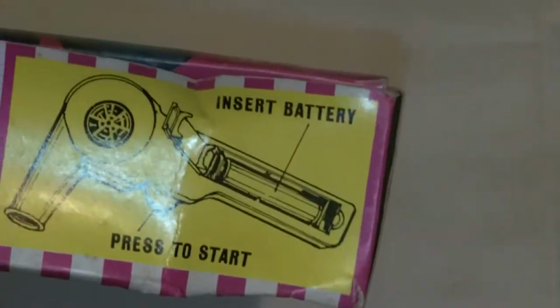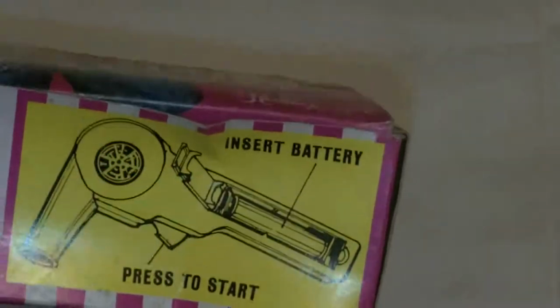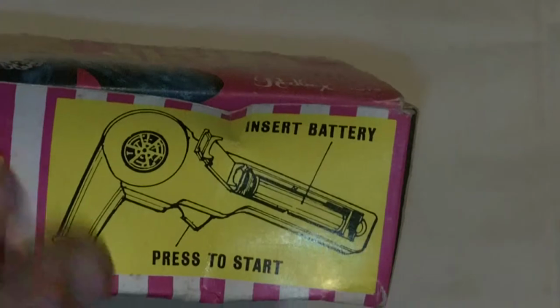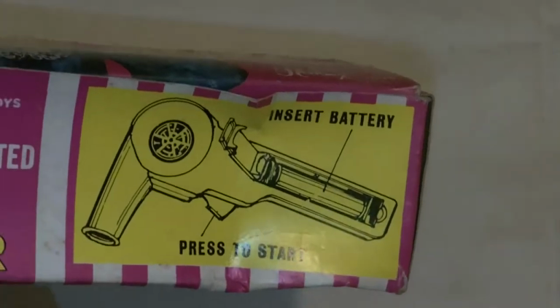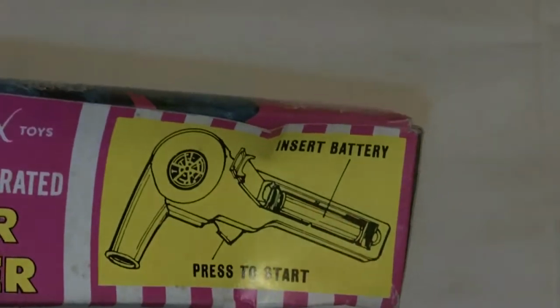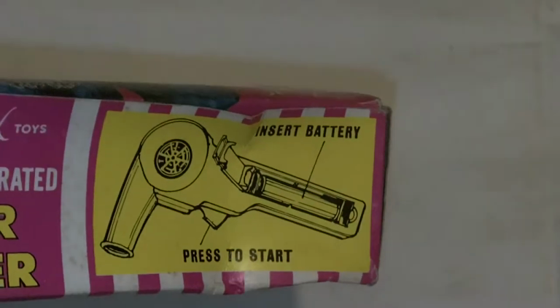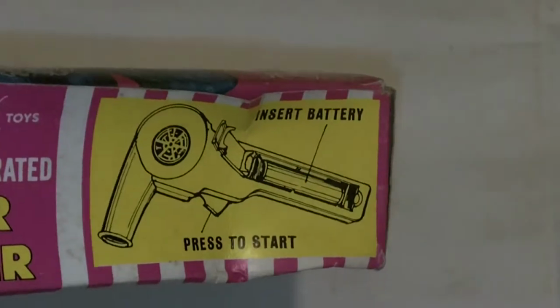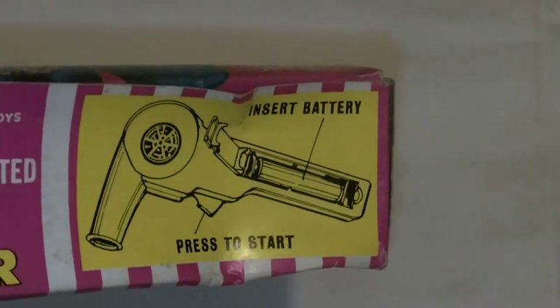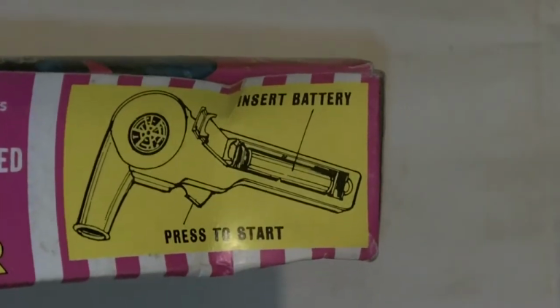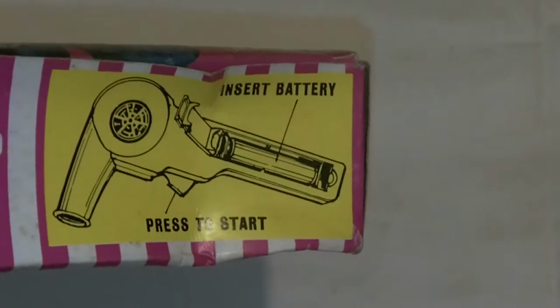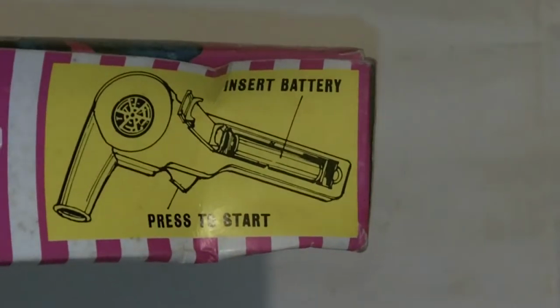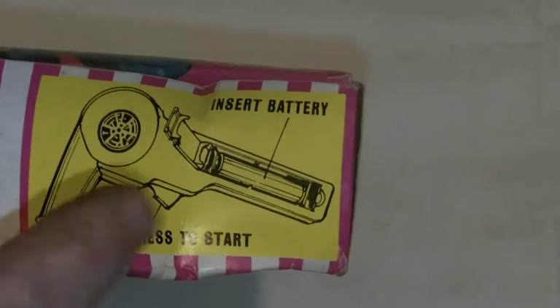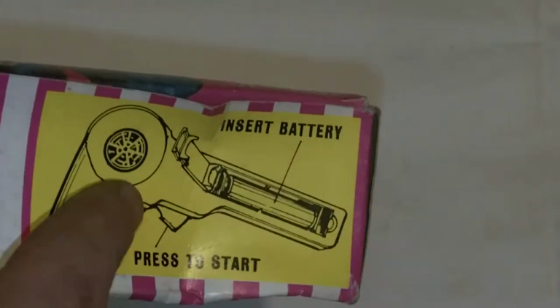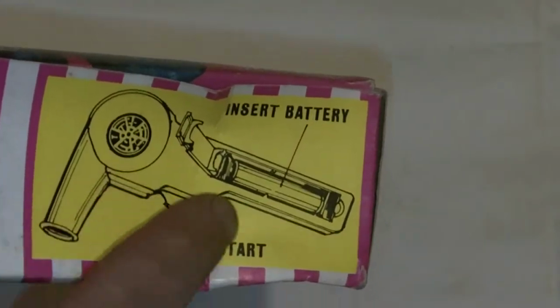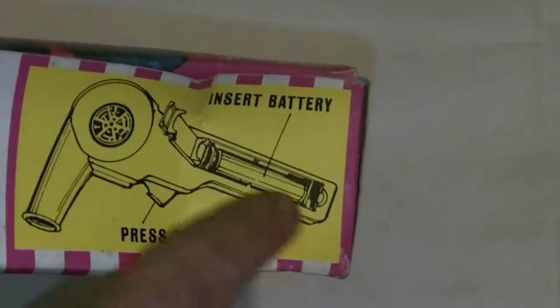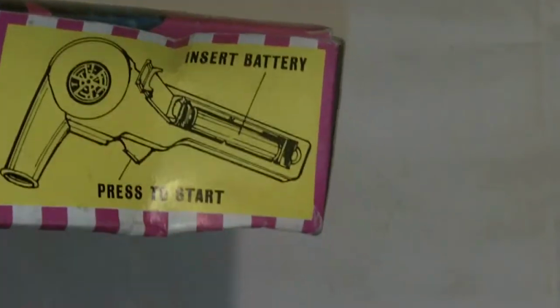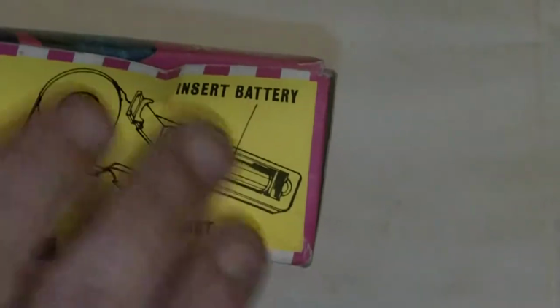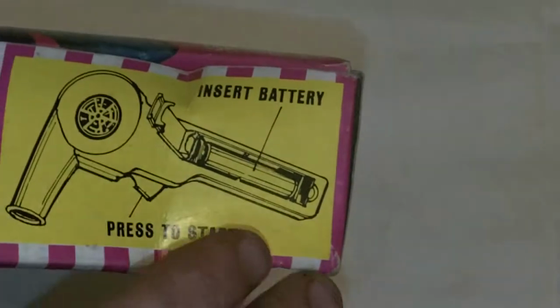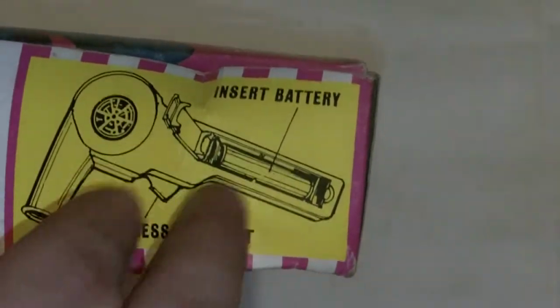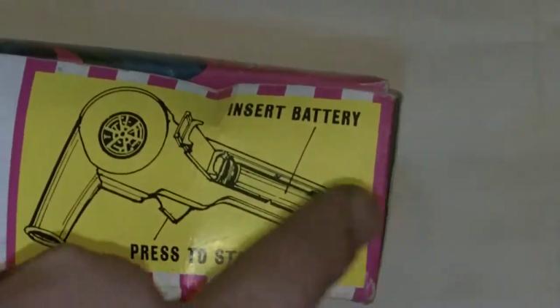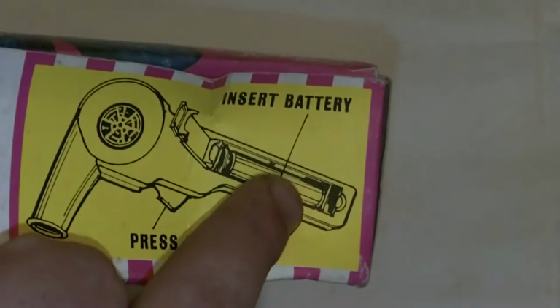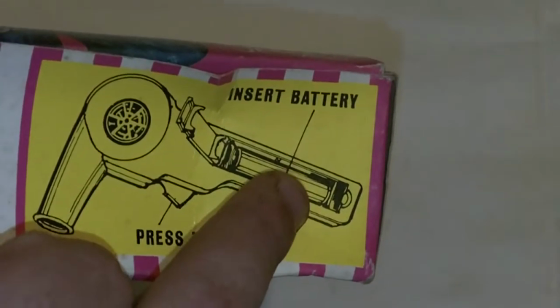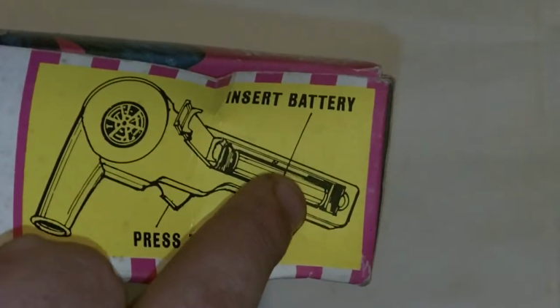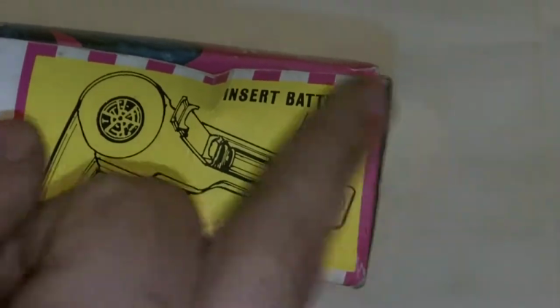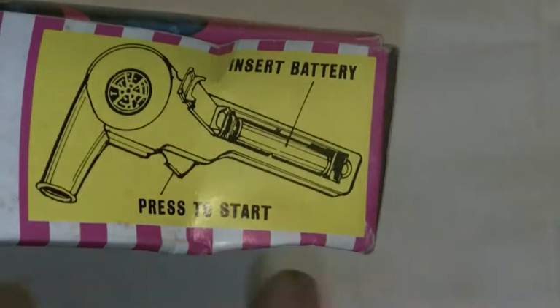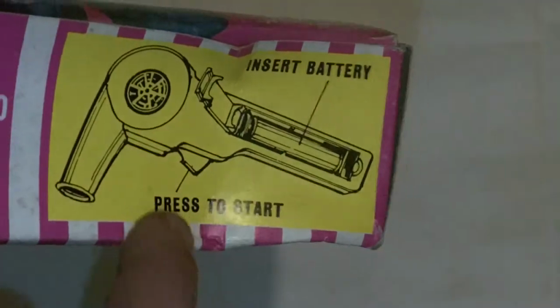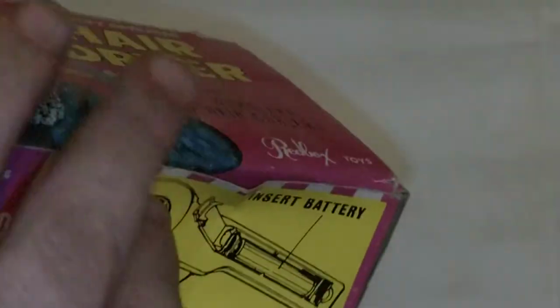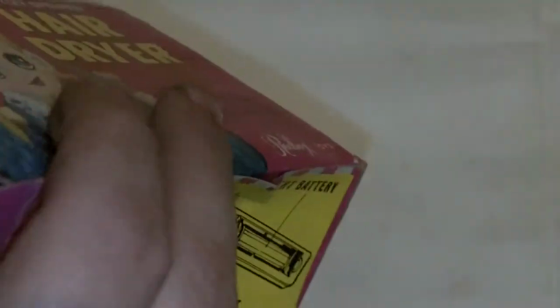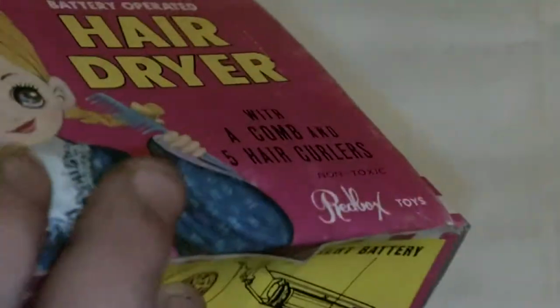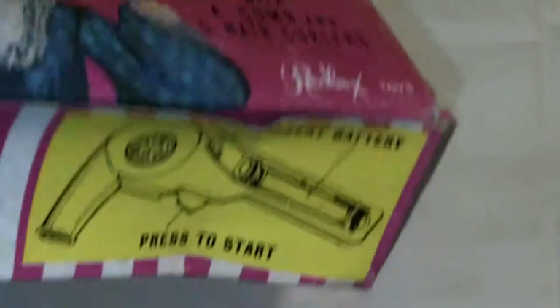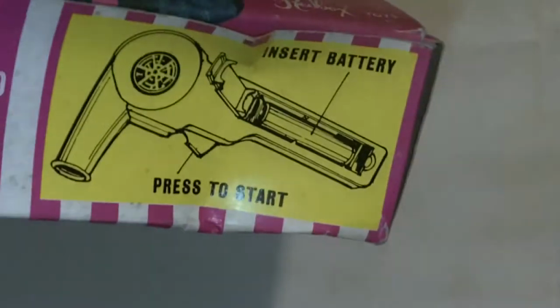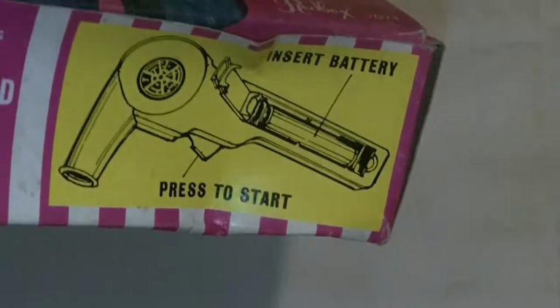Put batteries in it — don't know if it still works, it's never been used, let's put it that way. It's old shop stock and I was just going around a car boot and I bumped into it and I thought, 'I've got to have that.' You just put the battery in, insert it, press start and hey presto you've got a hair dryer.